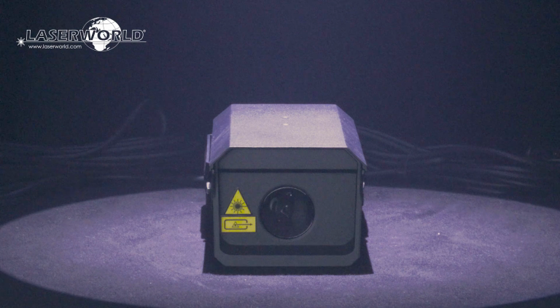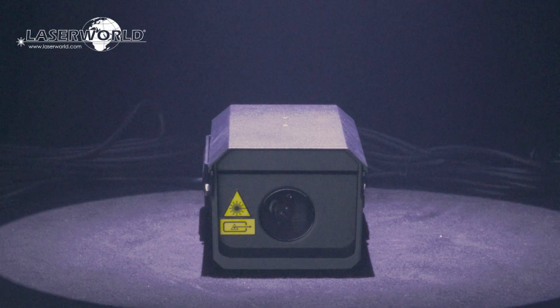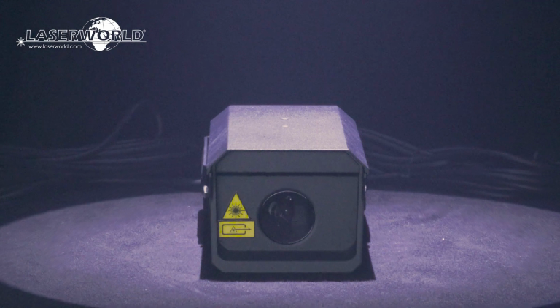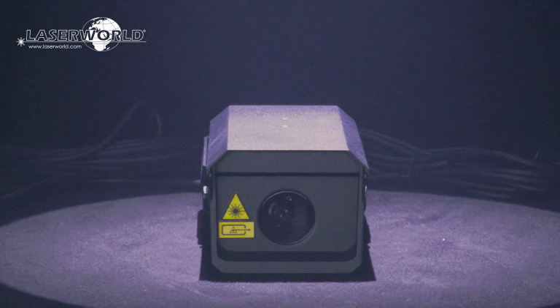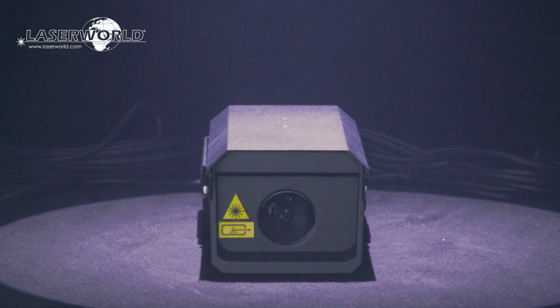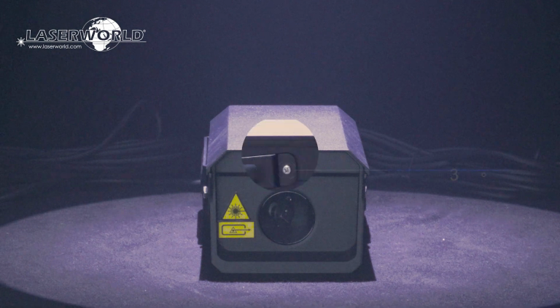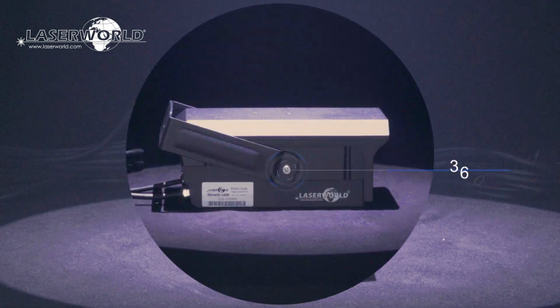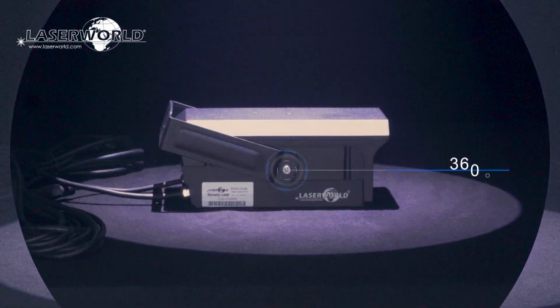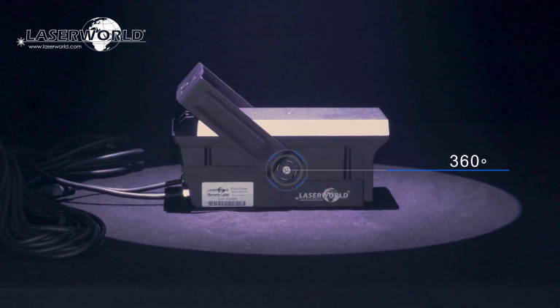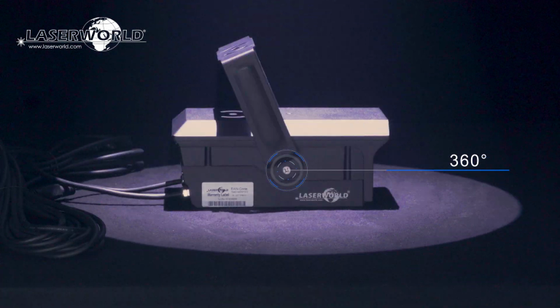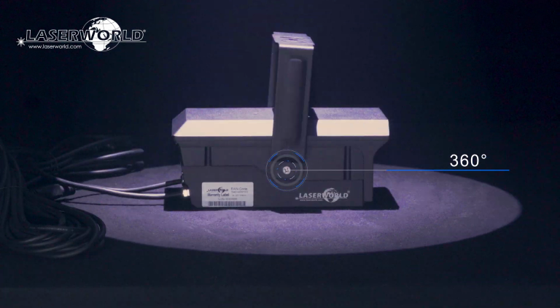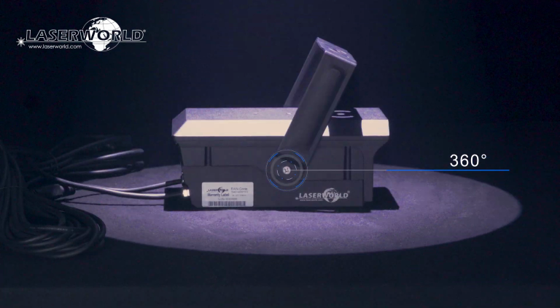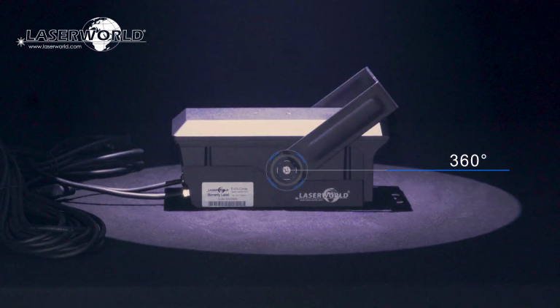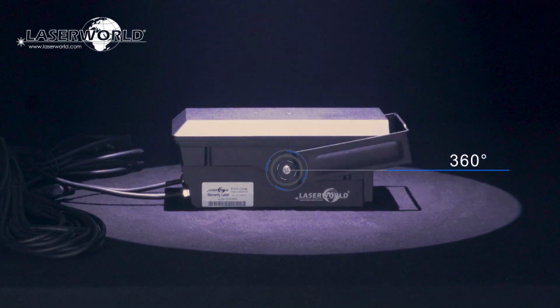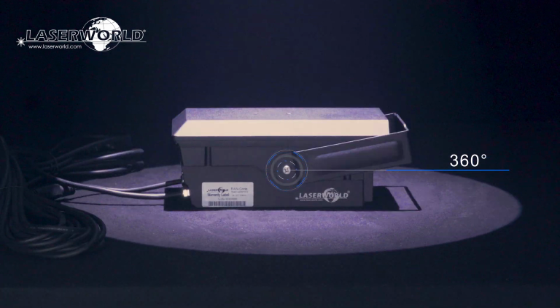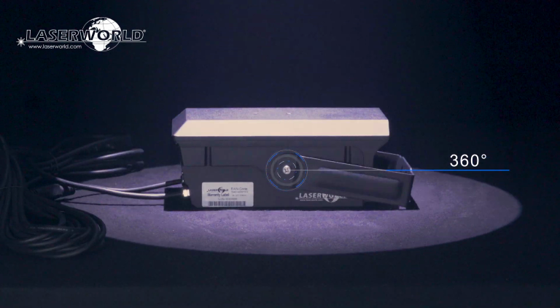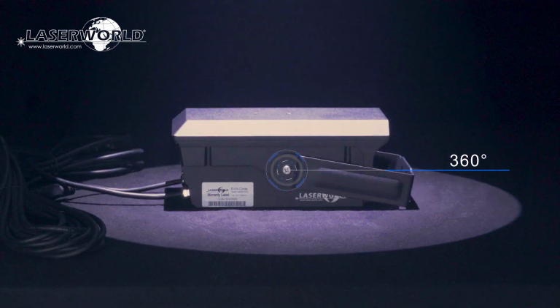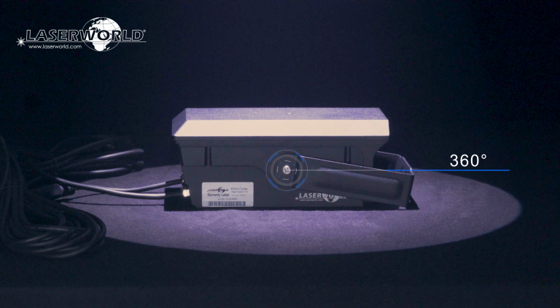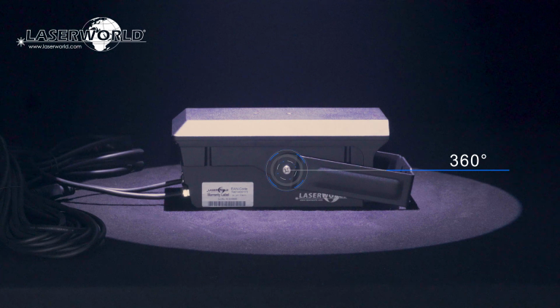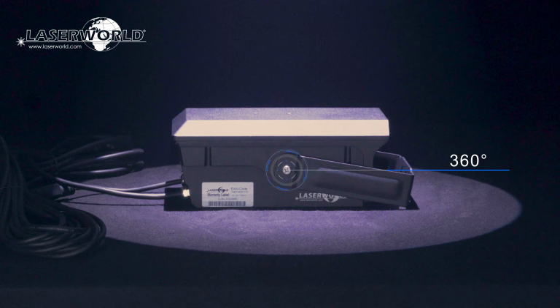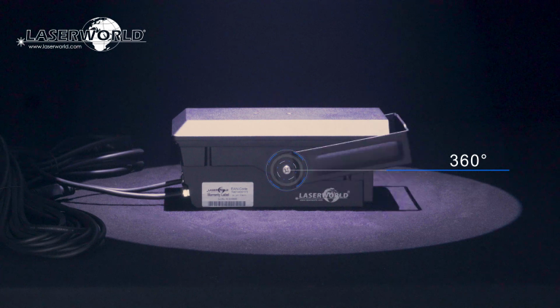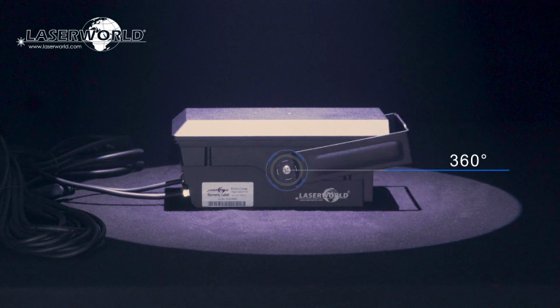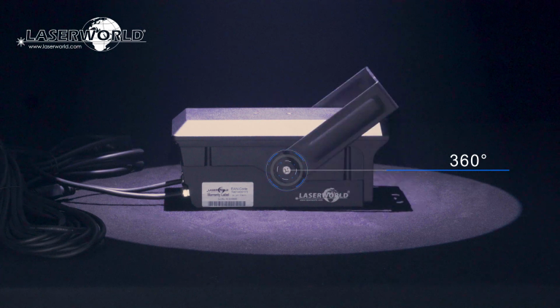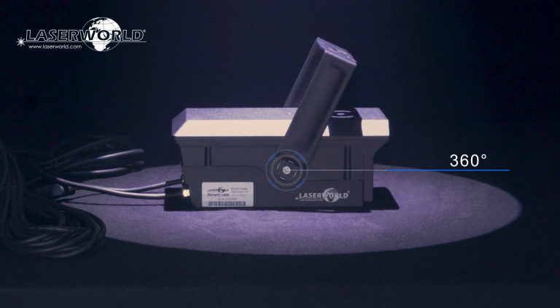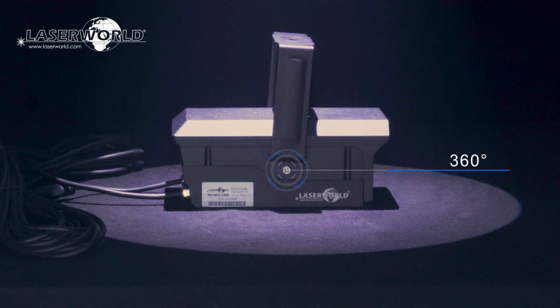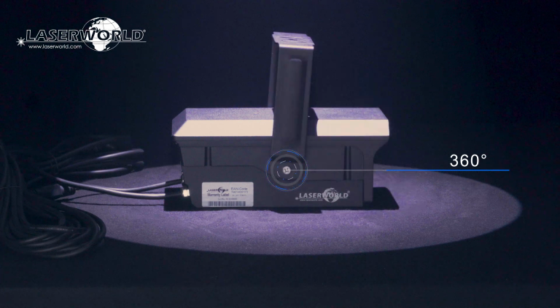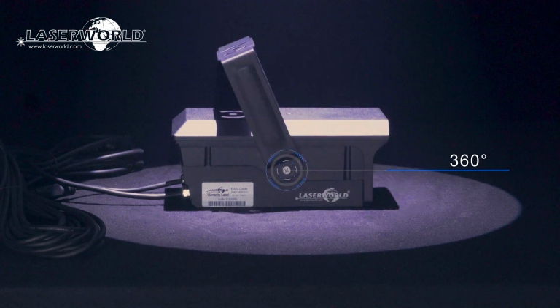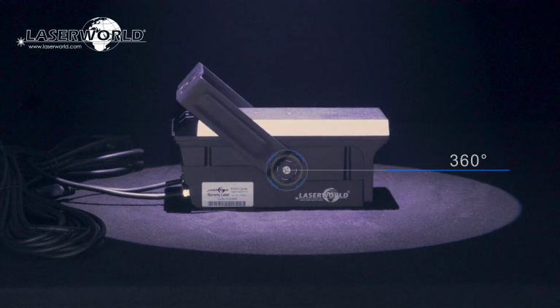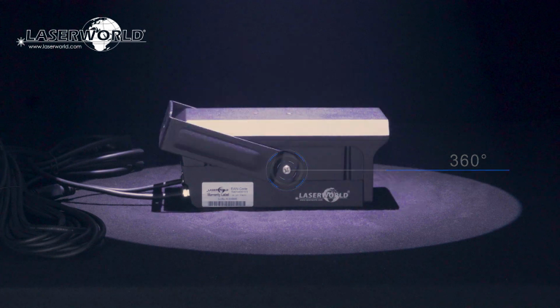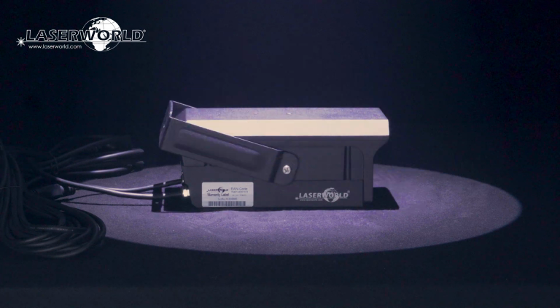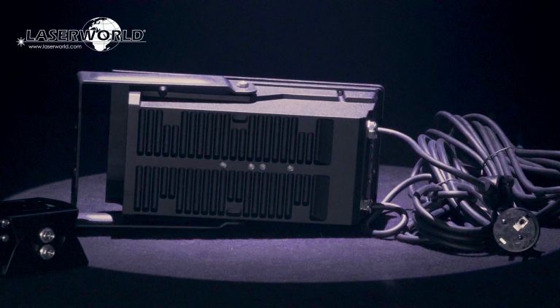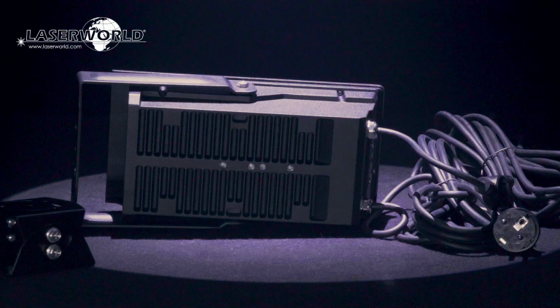The LaserWorld FX700 Hydro comes with a 360 degree mounting bracket, which allows for the unit to be mounted in any angle. In addition to that, a special mounting bracket for fixed installations is included in delivery.